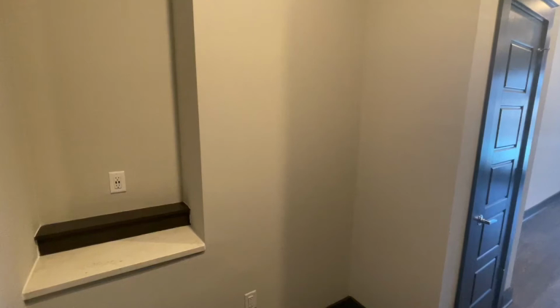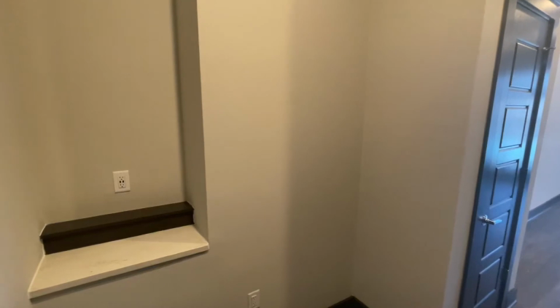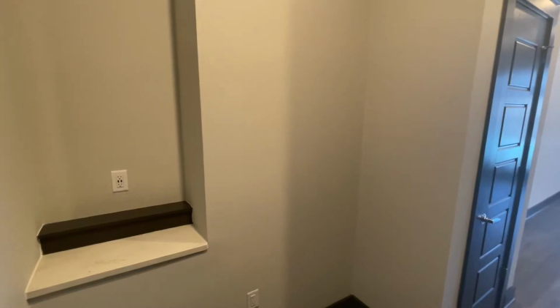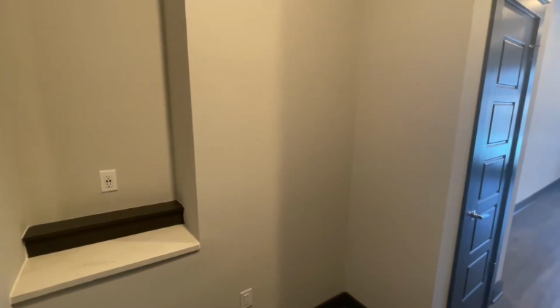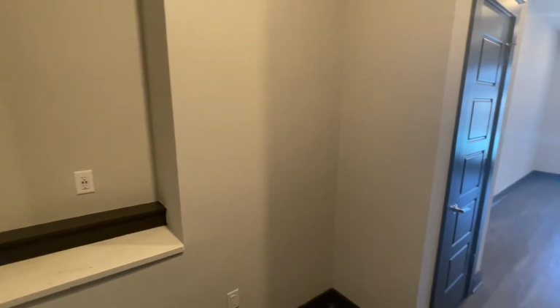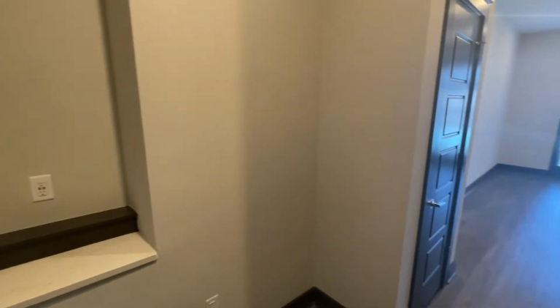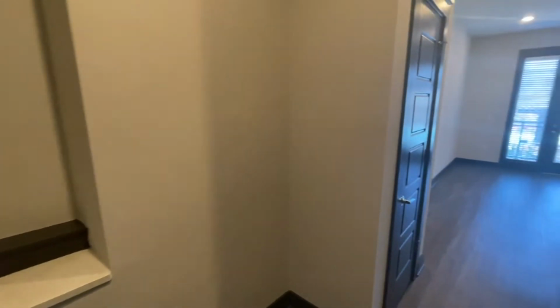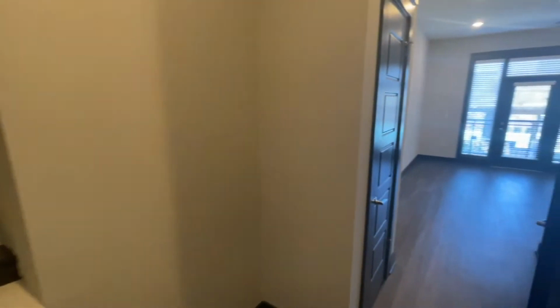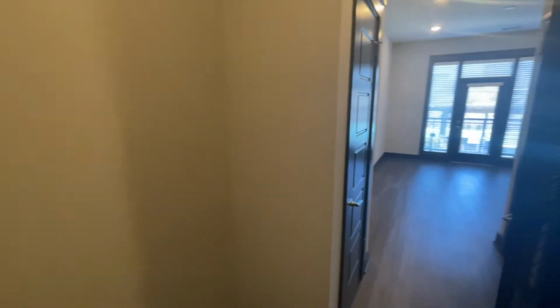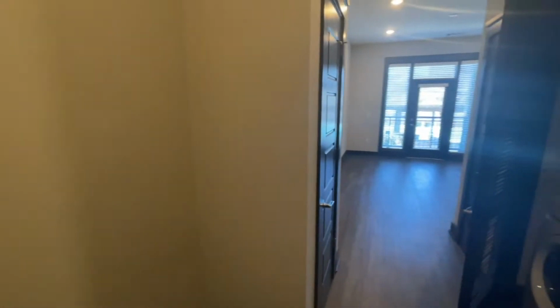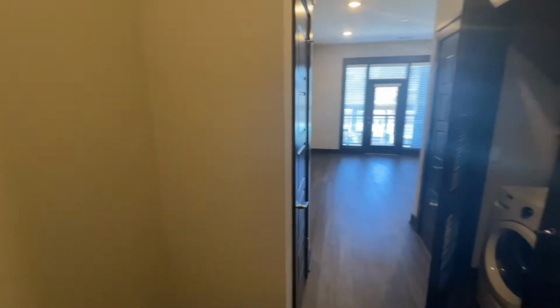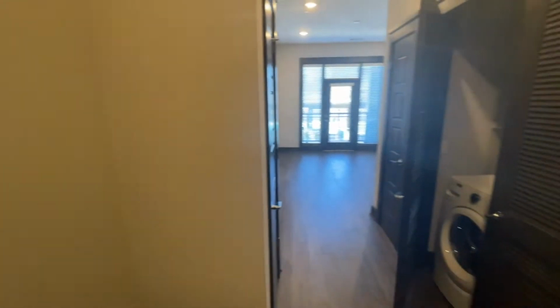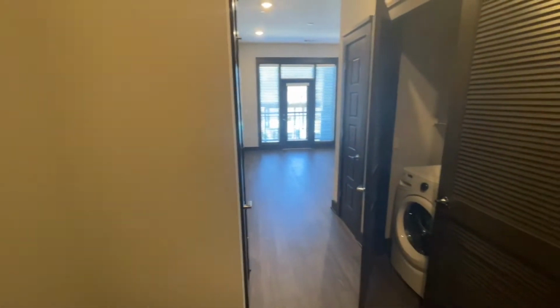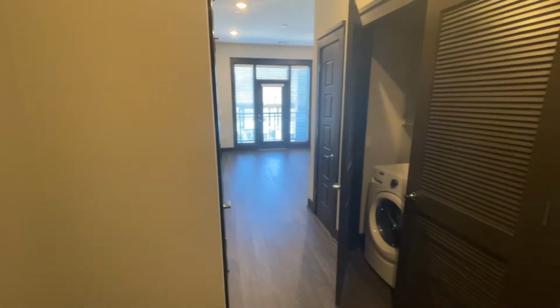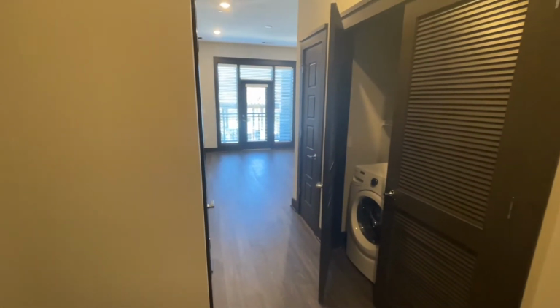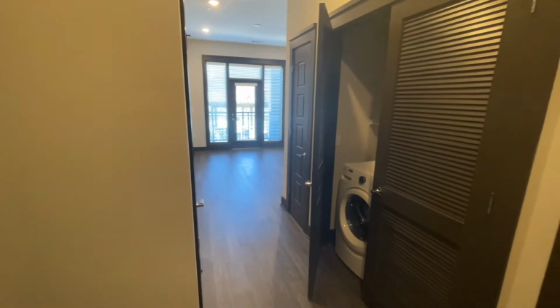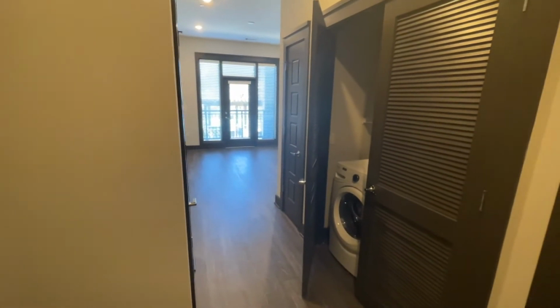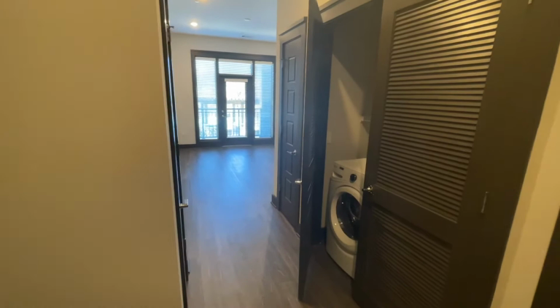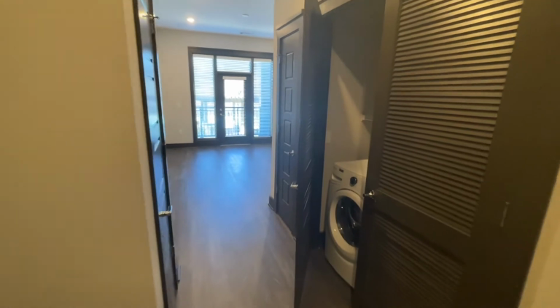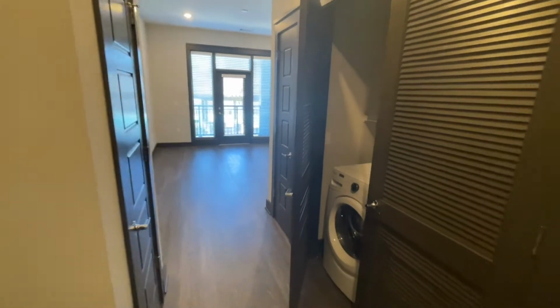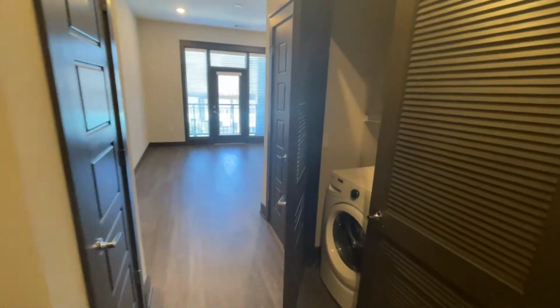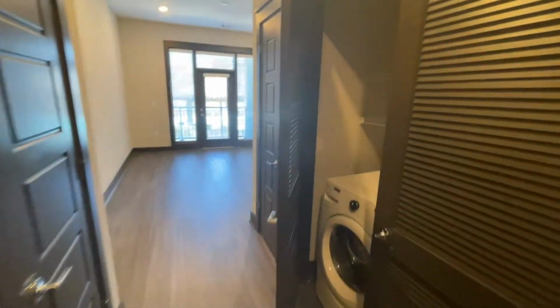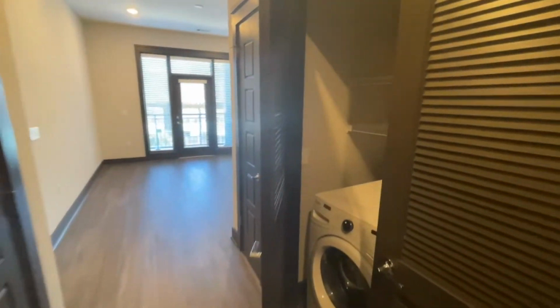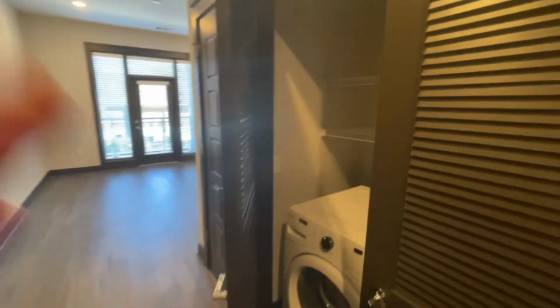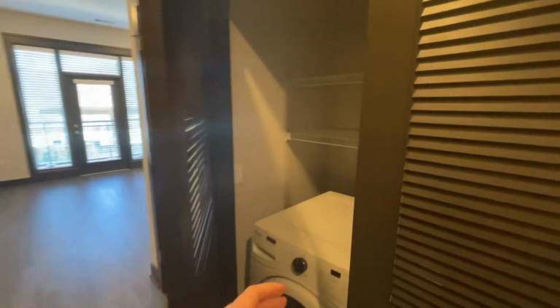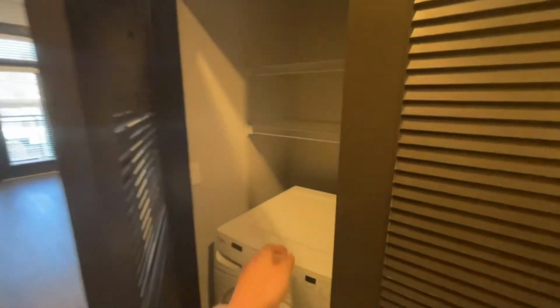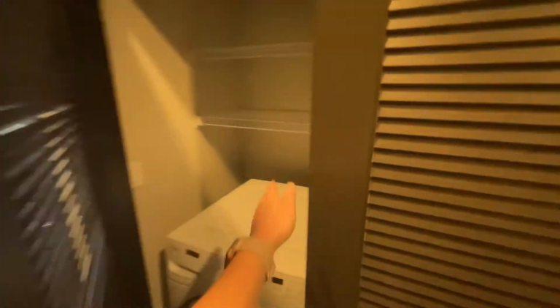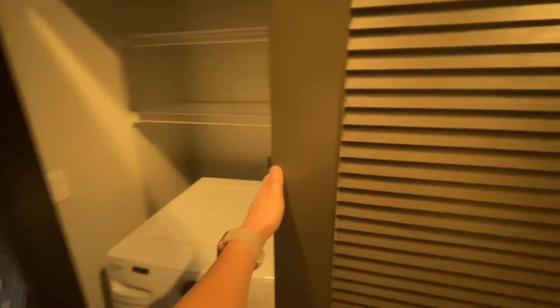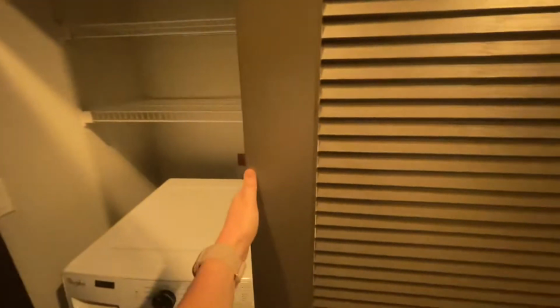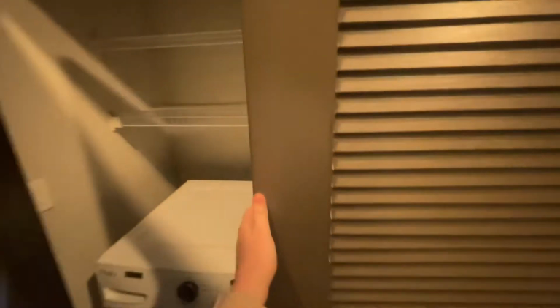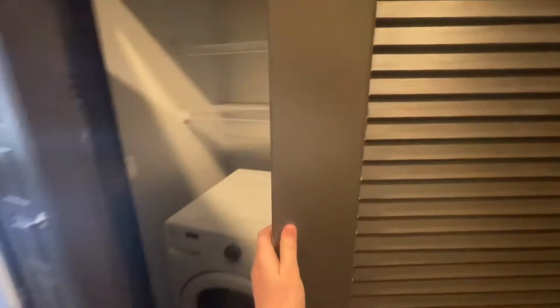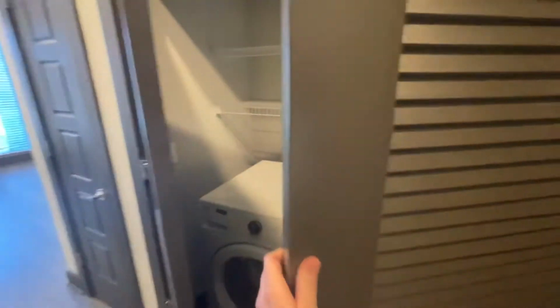Hi everyone, we are going to take a look at the 3A floor plan. This floor plan is 1,524 square feet with lots of amazing features.